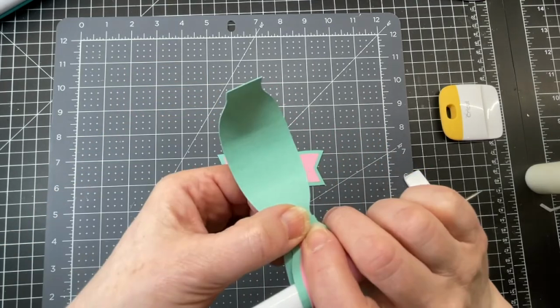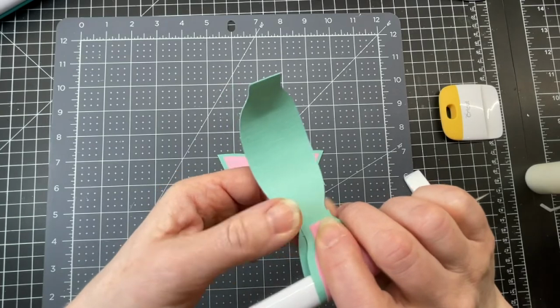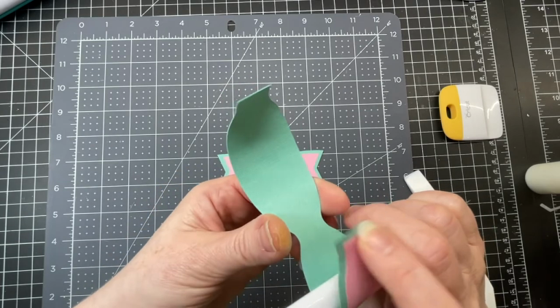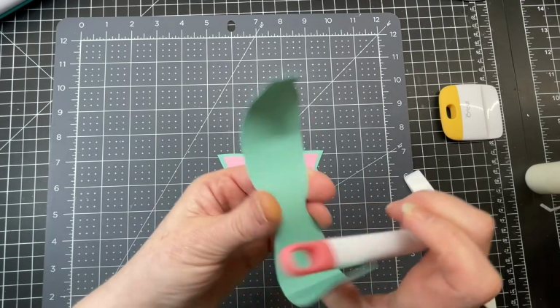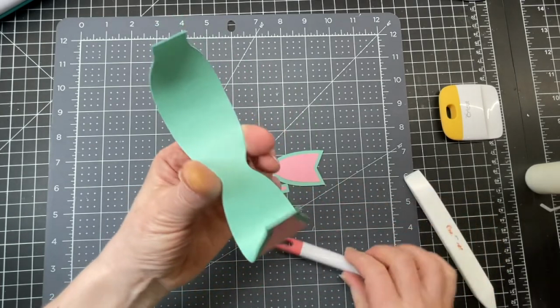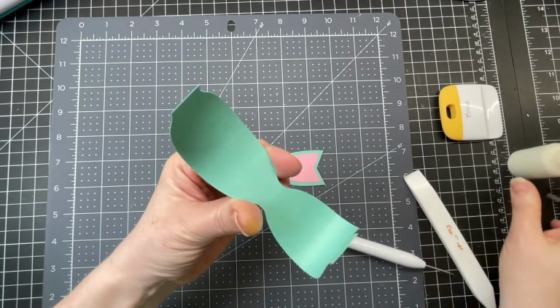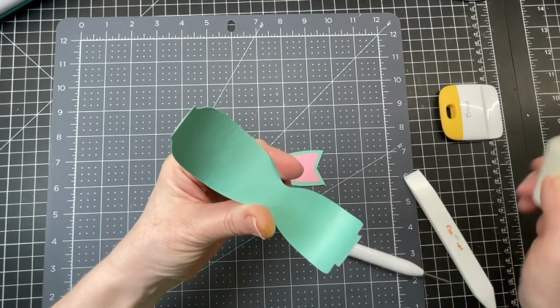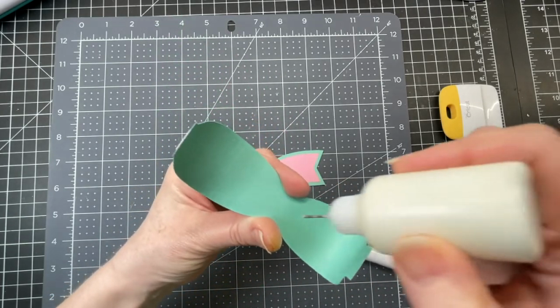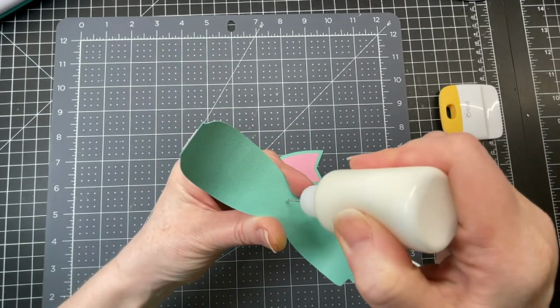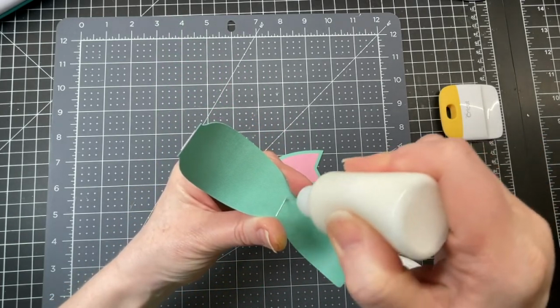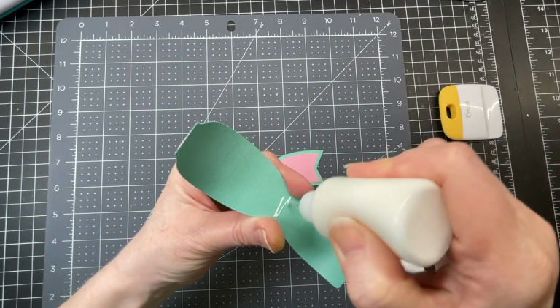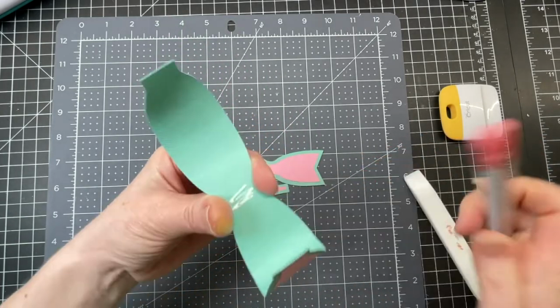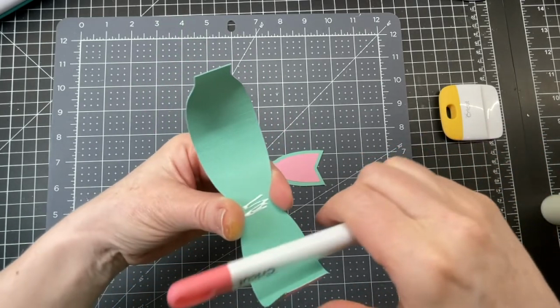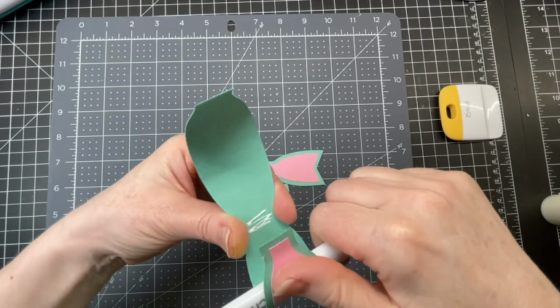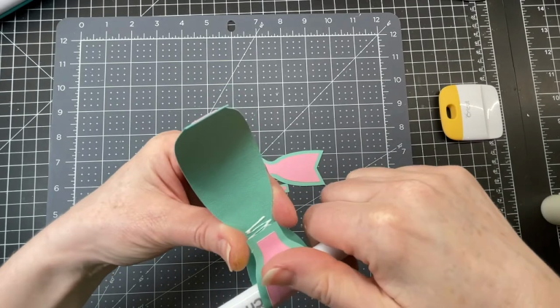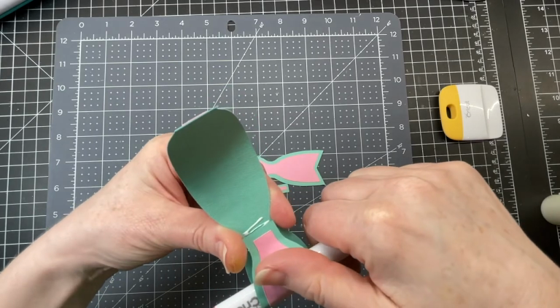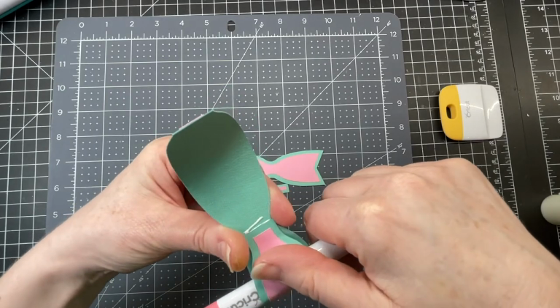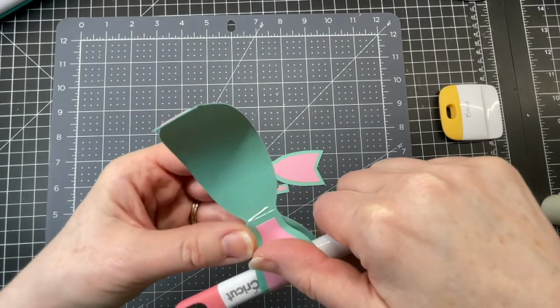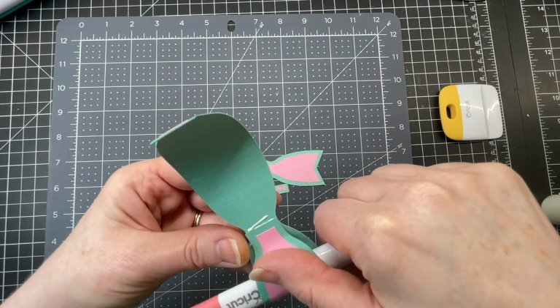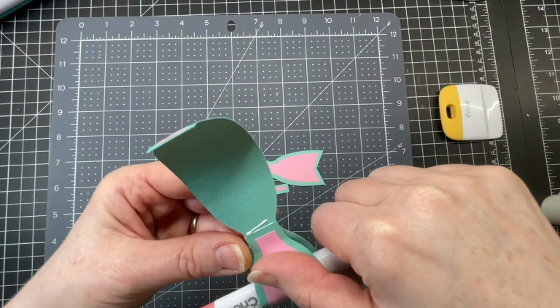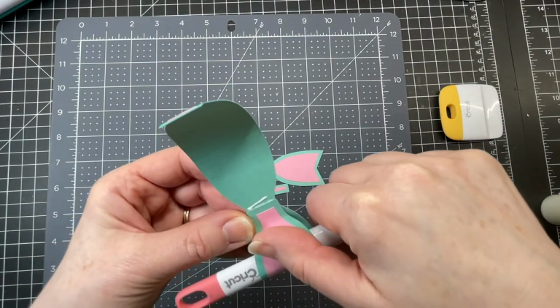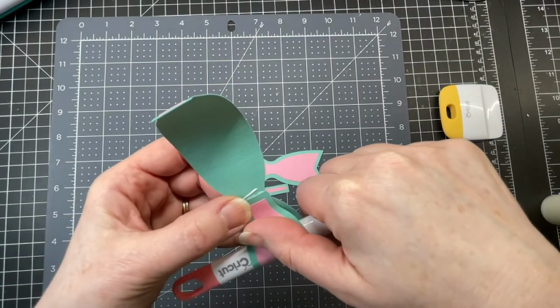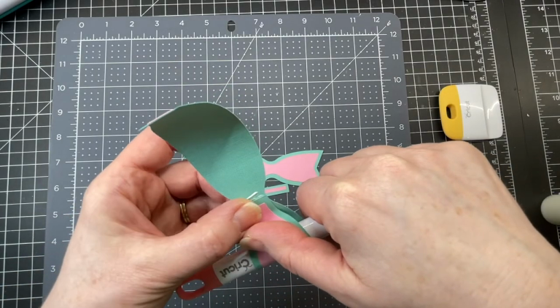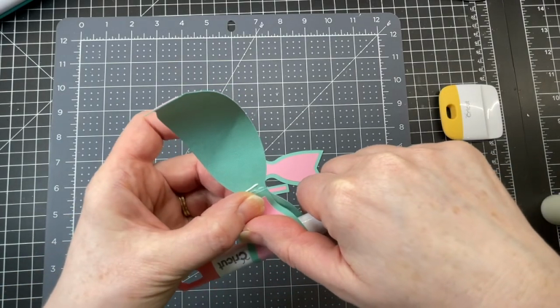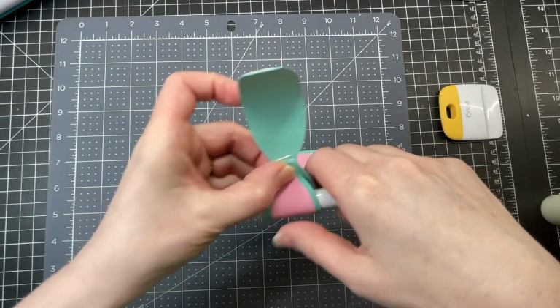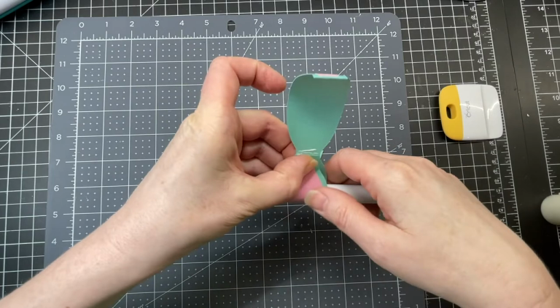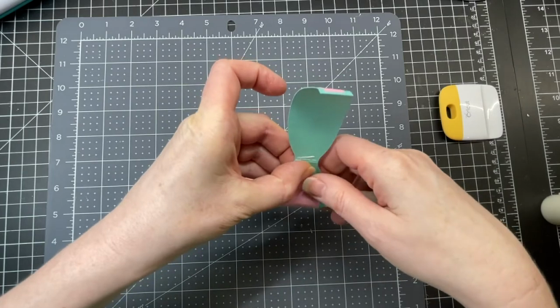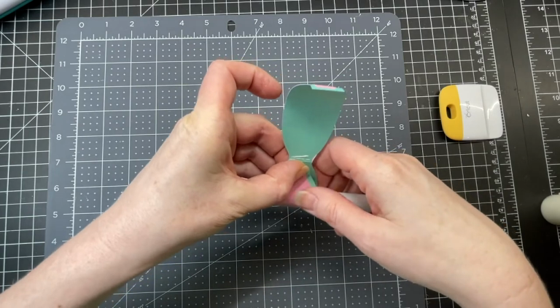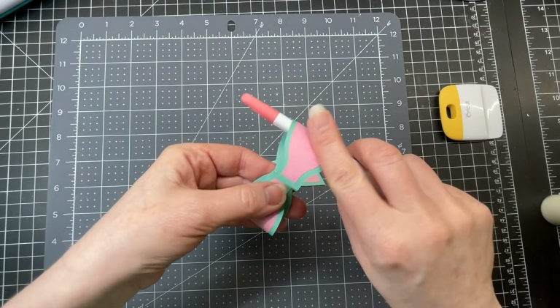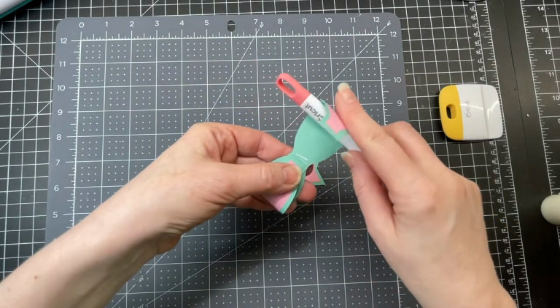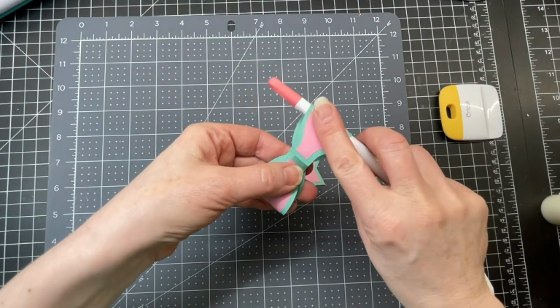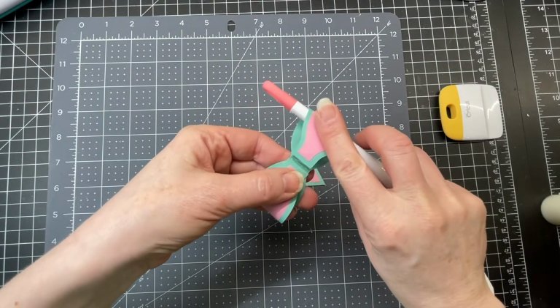I'm going to put some glue on the back center and fold my center around and secure it at the back. I'm going to do that with the other side as well.